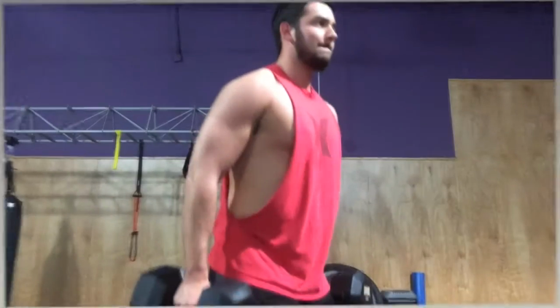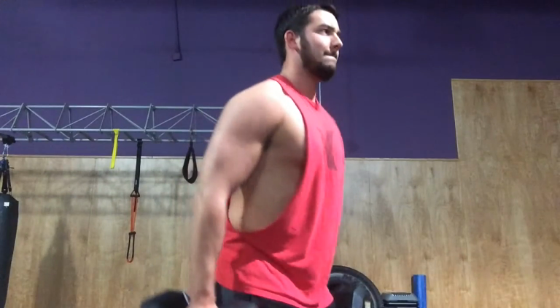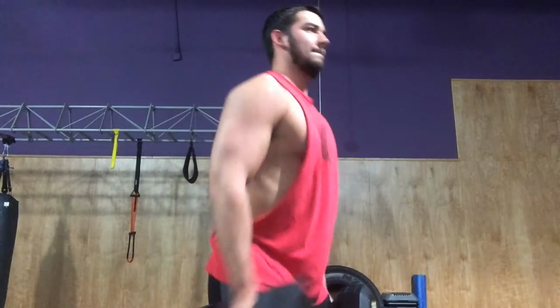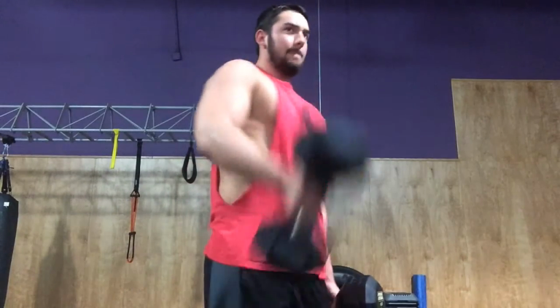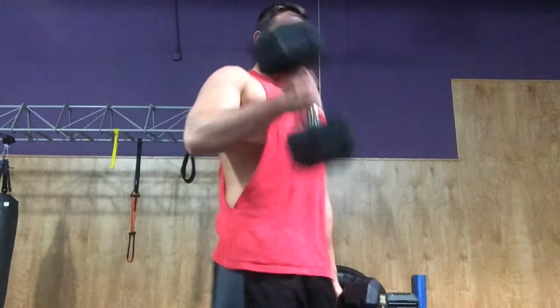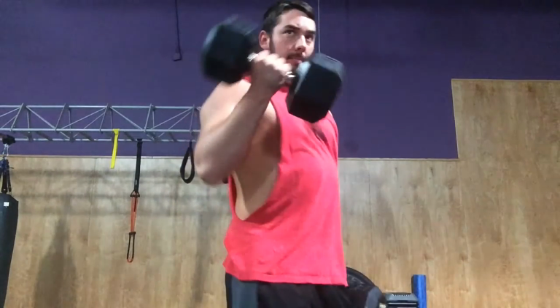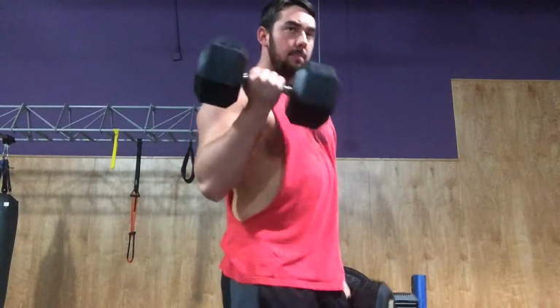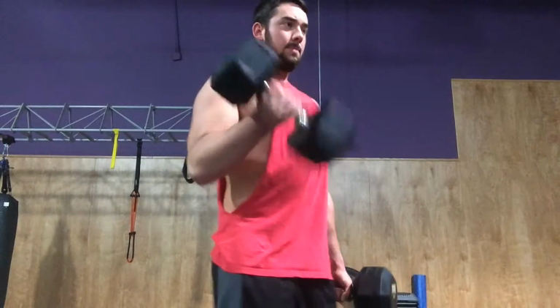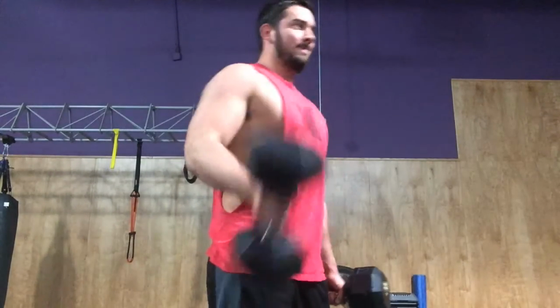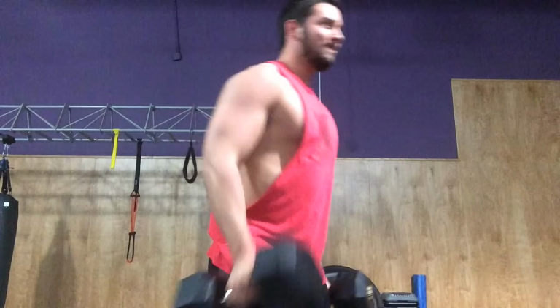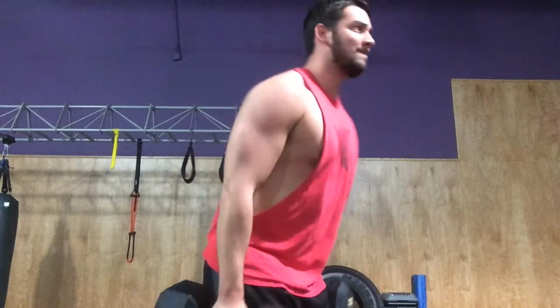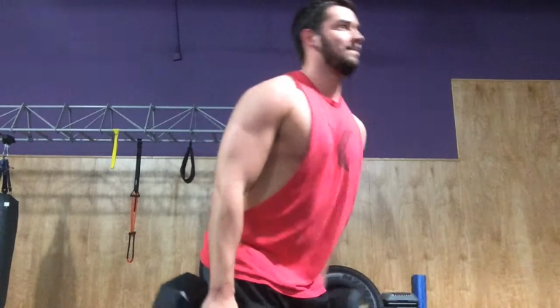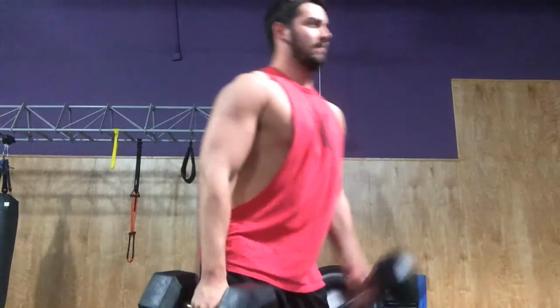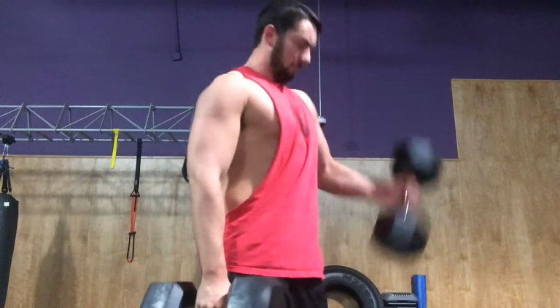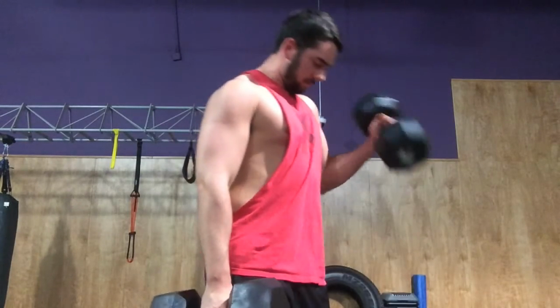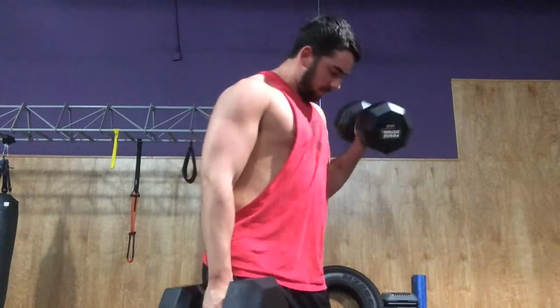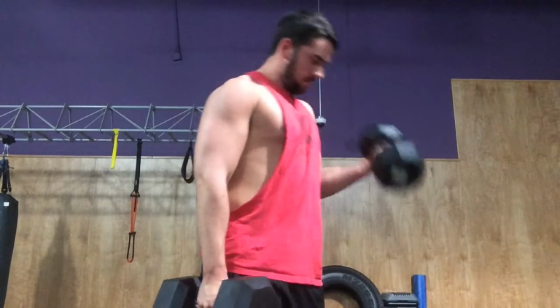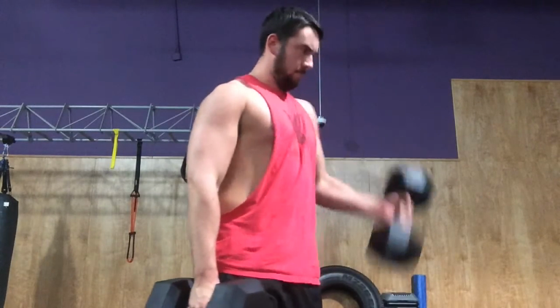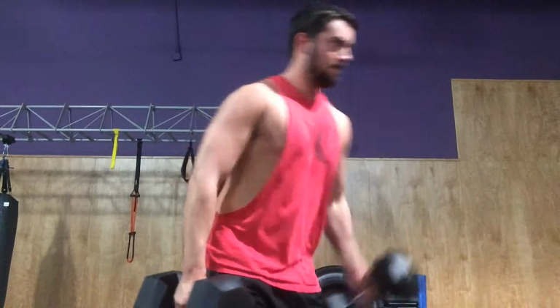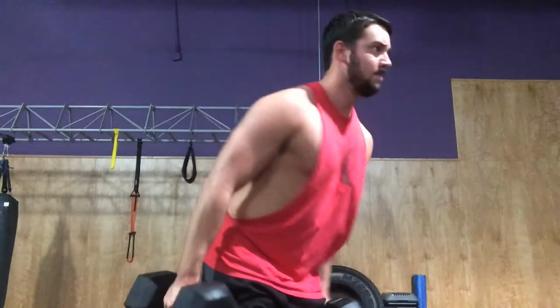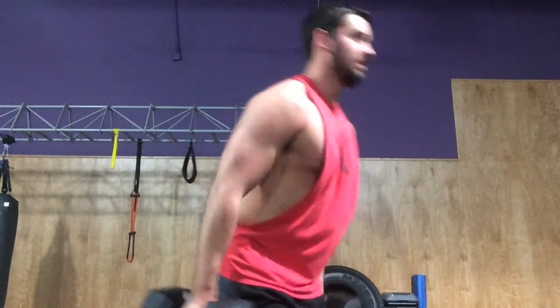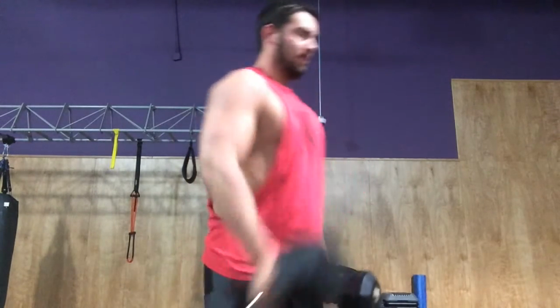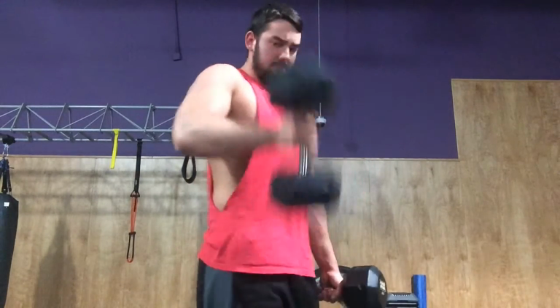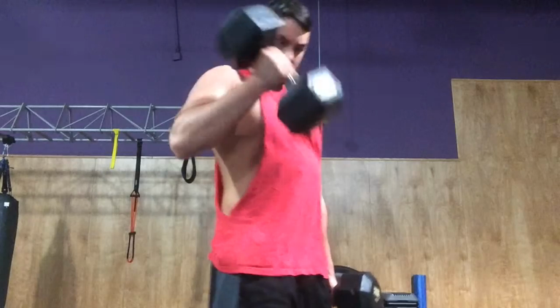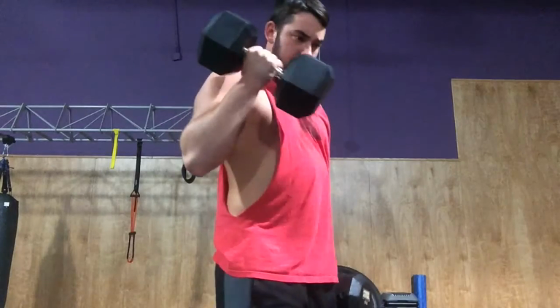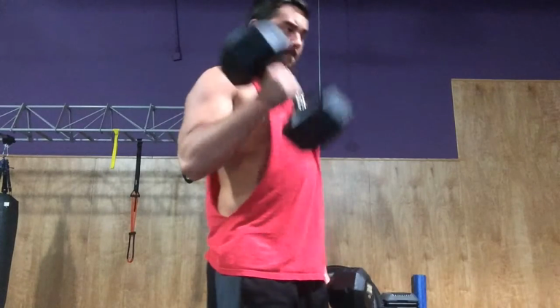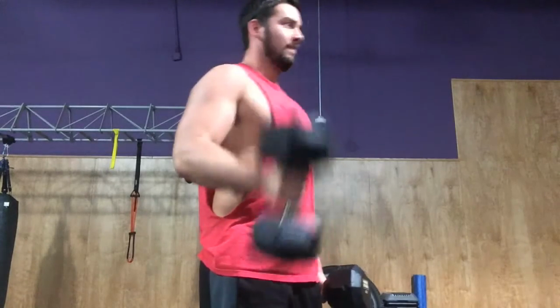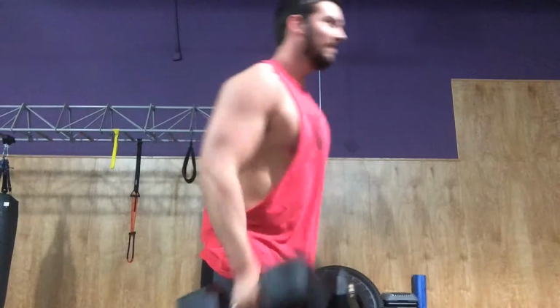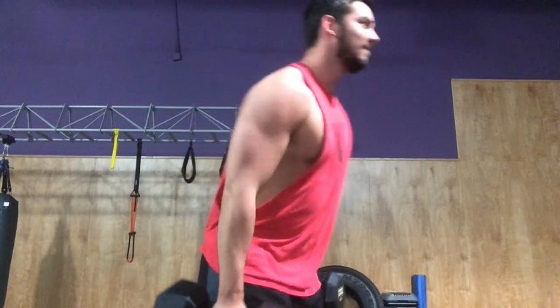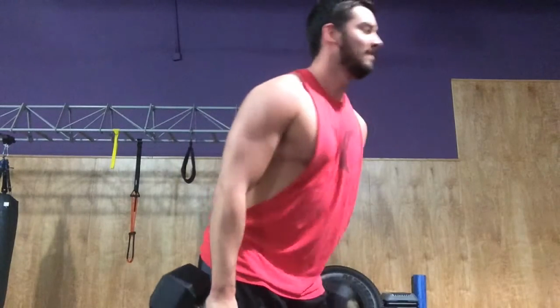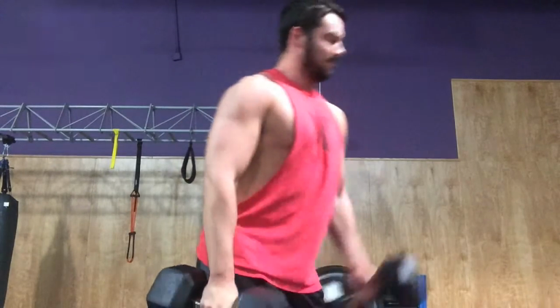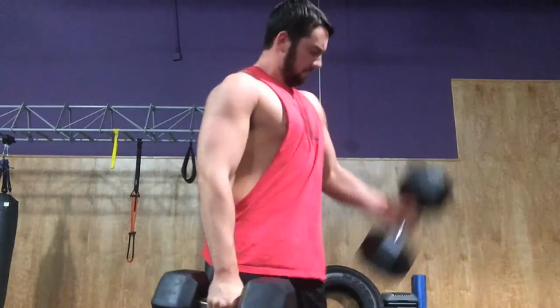Hey guys, this is Patrick from PLF Workout Routines. I'm going to talk to you today about quality over quantity. You do not want to sacrifice form for lifting a heavier amount of weight.